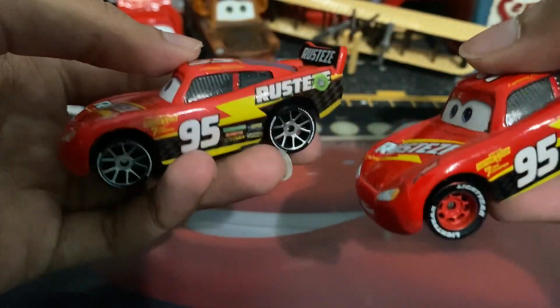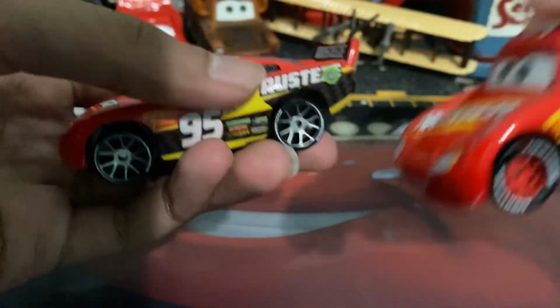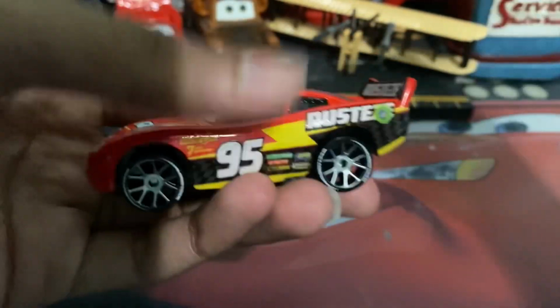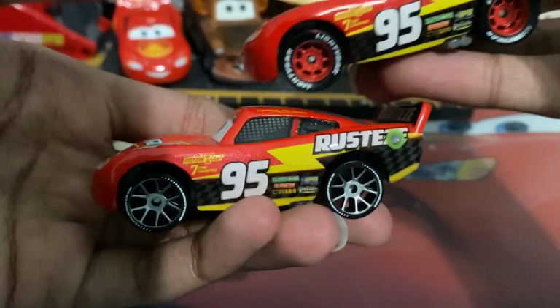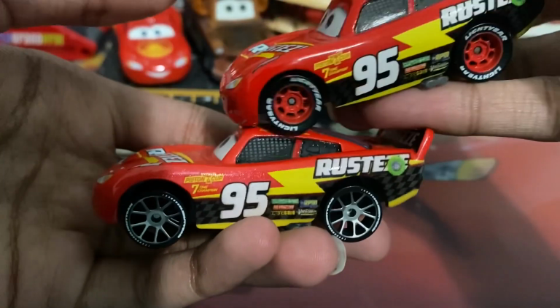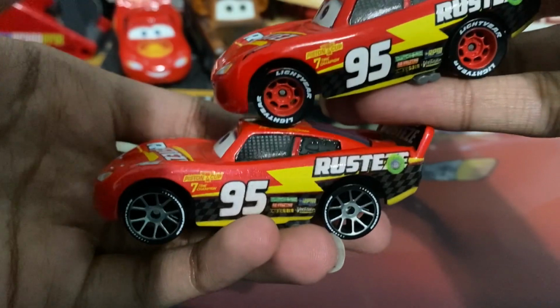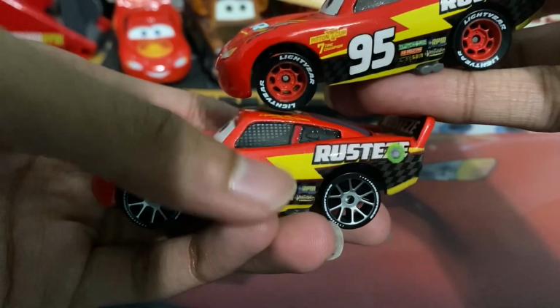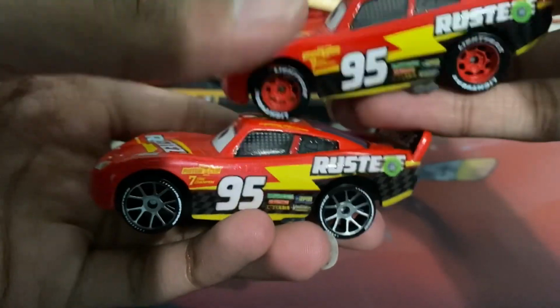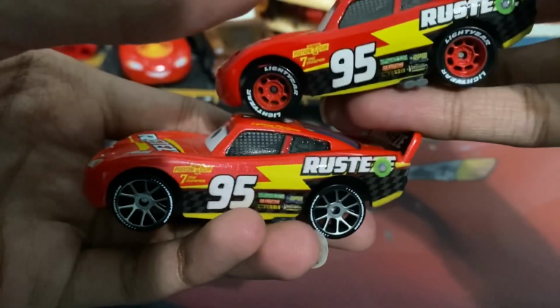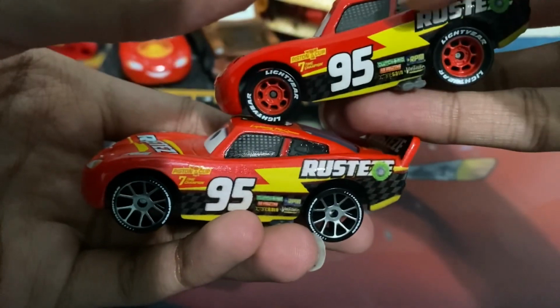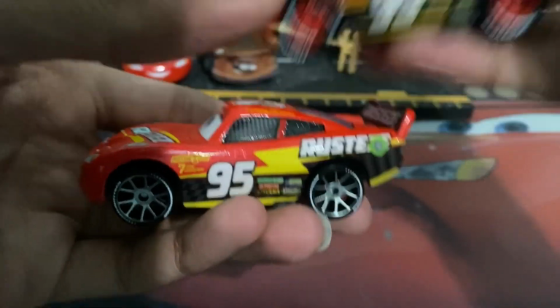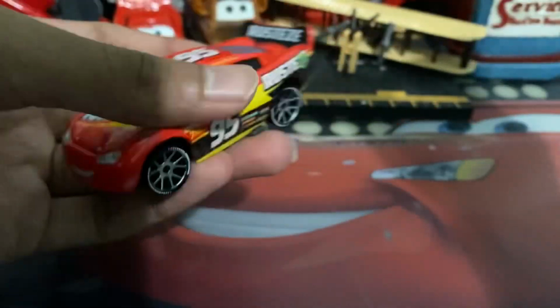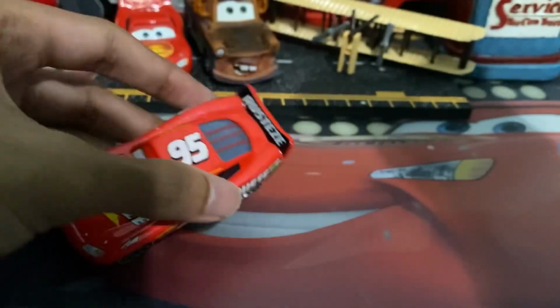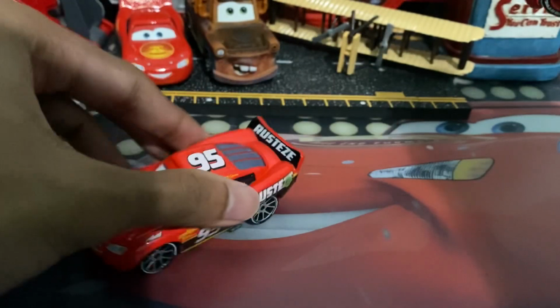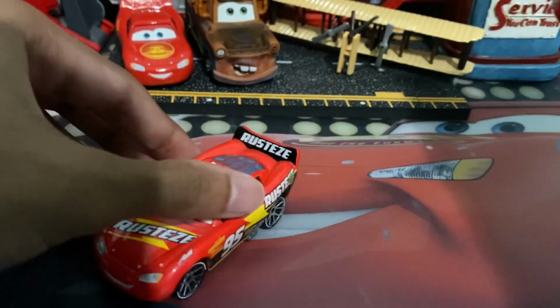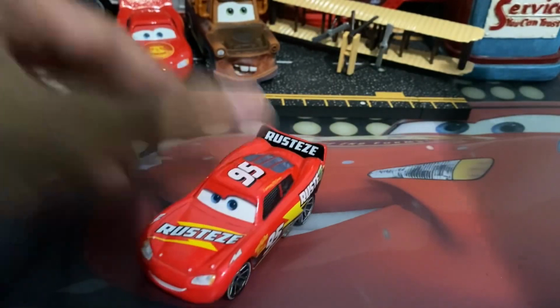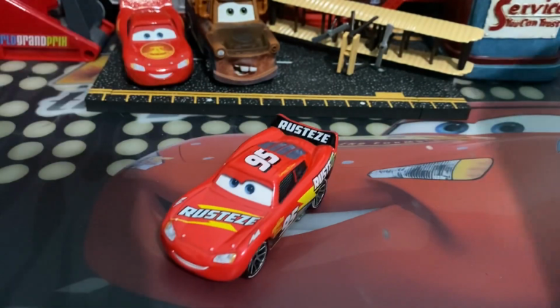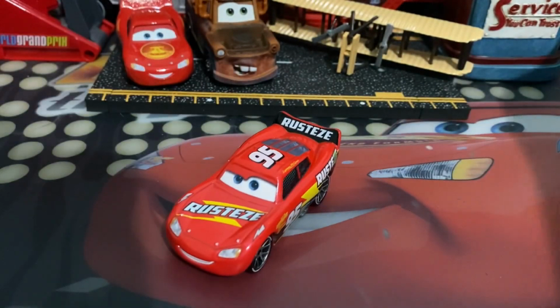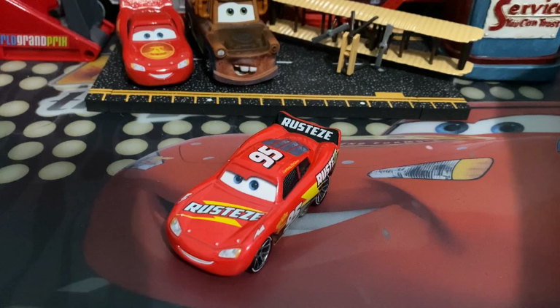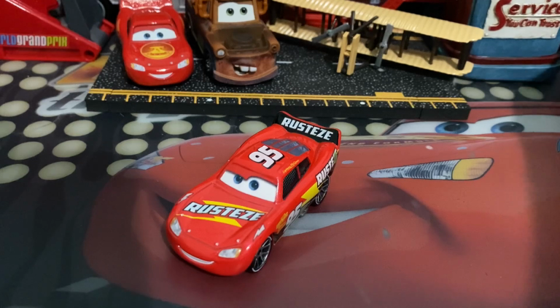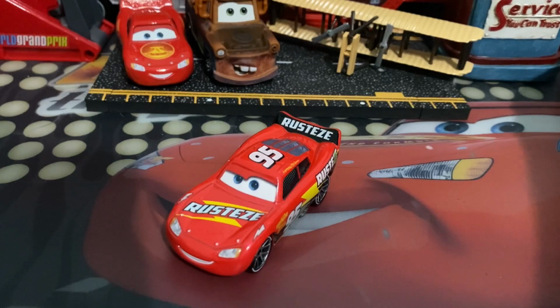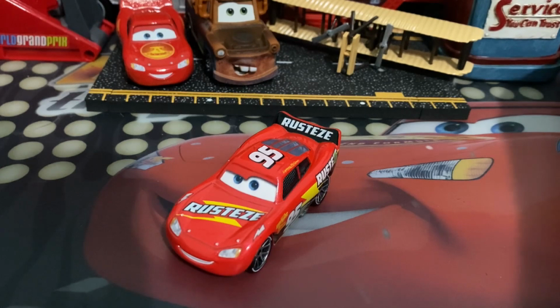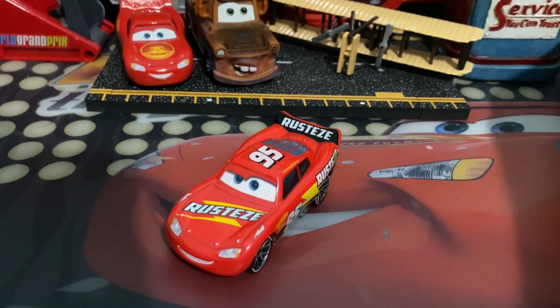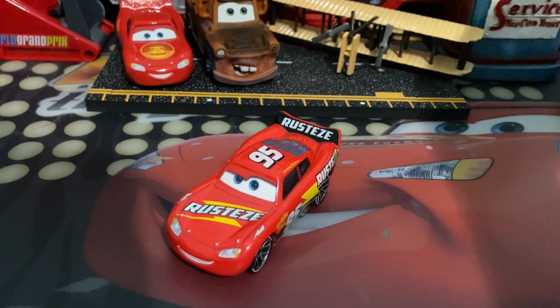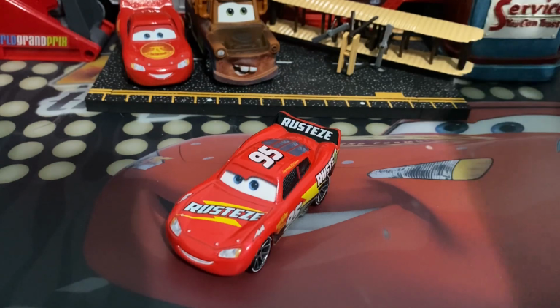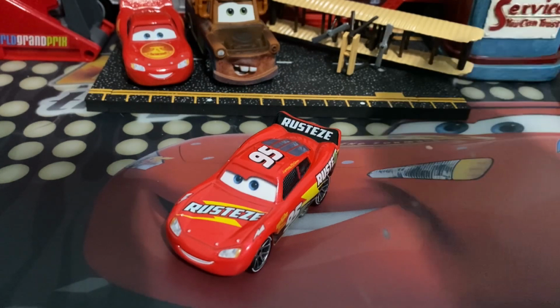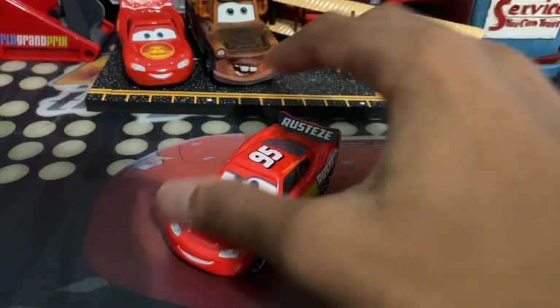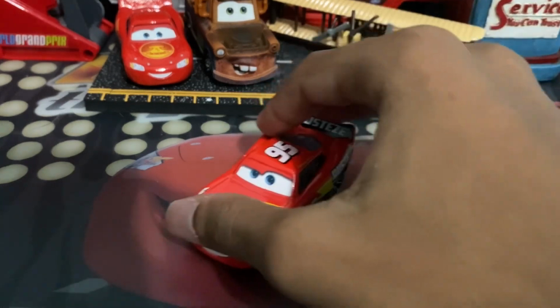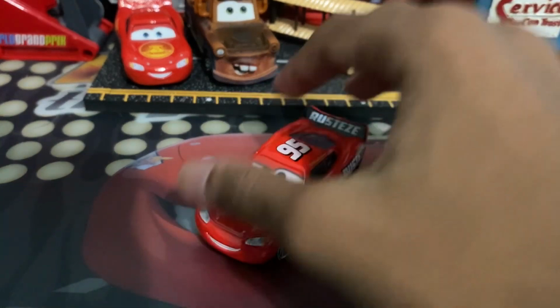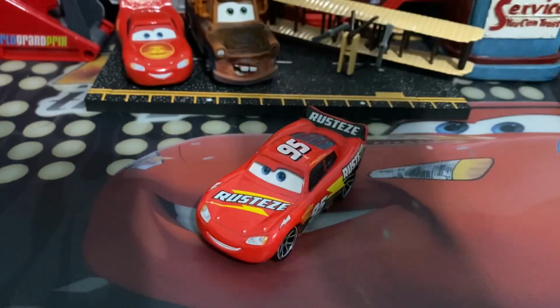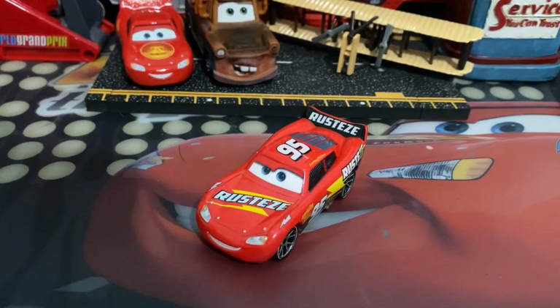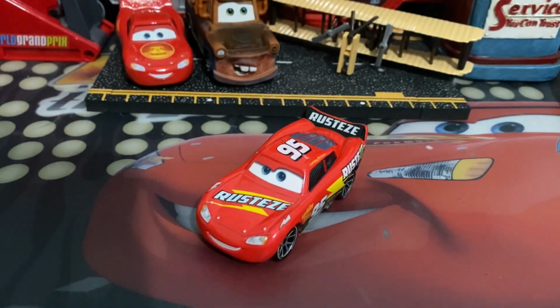I think the decal quality is a little worse on this variant than it is on here. But that about does it for this variant of McQueen — not much to talk about. Hope you all enjoyed. Joe Crooktyre, signing out.